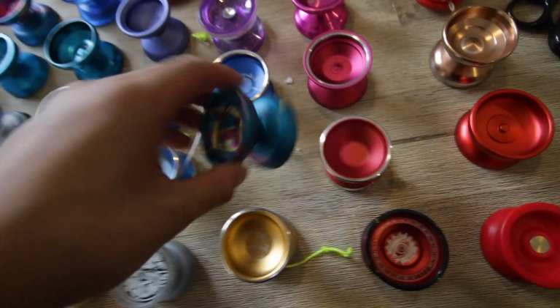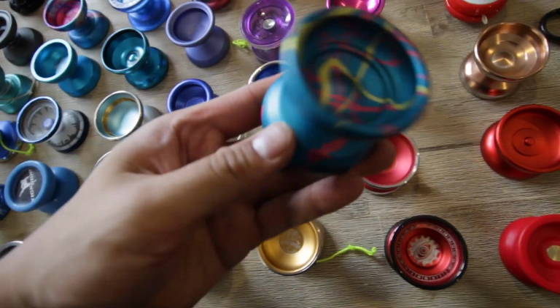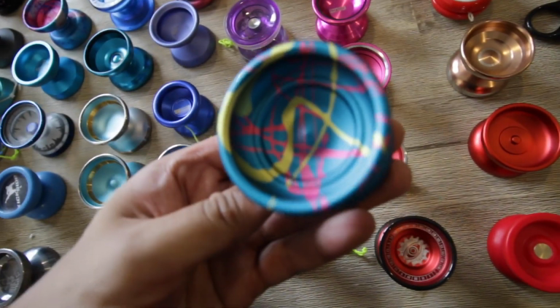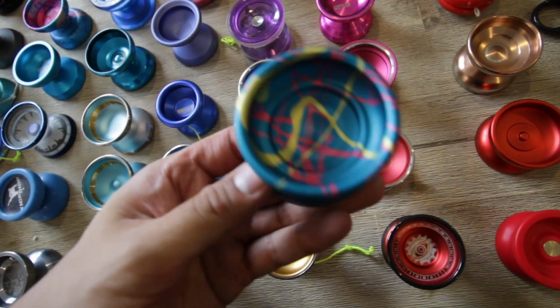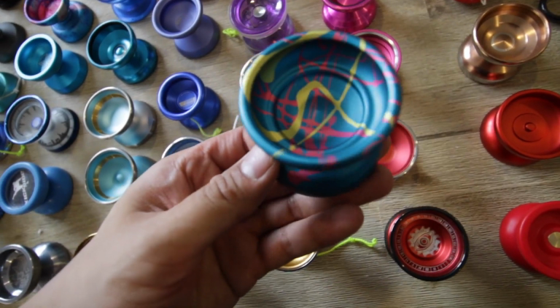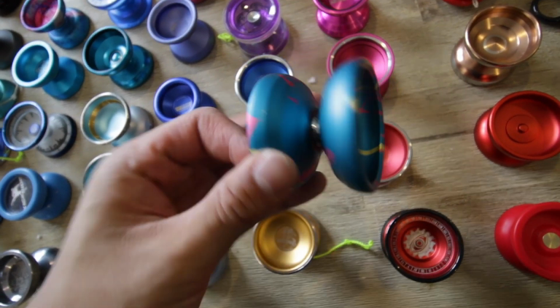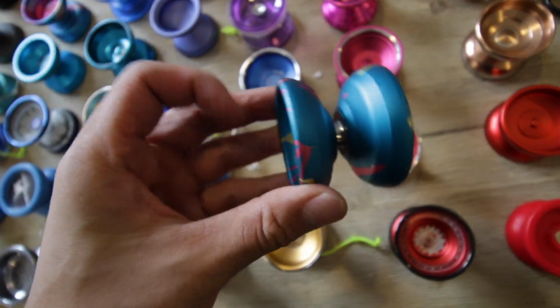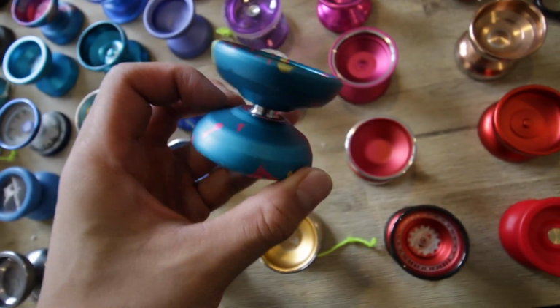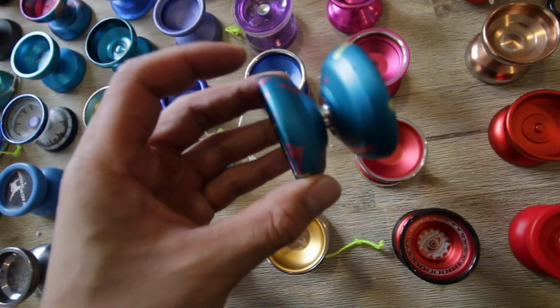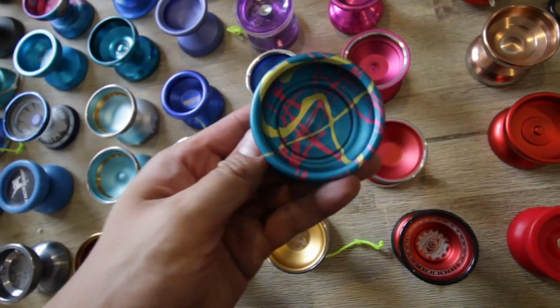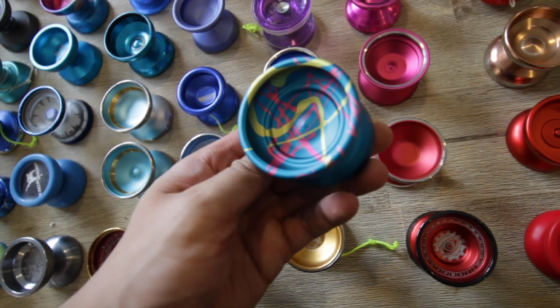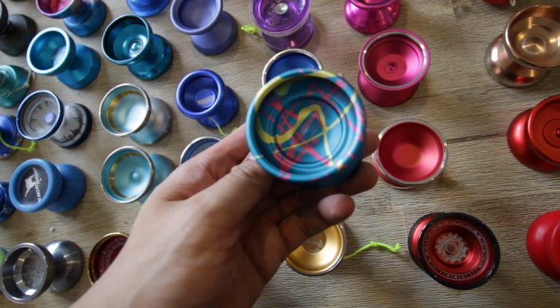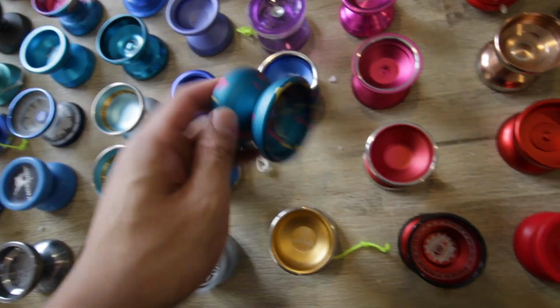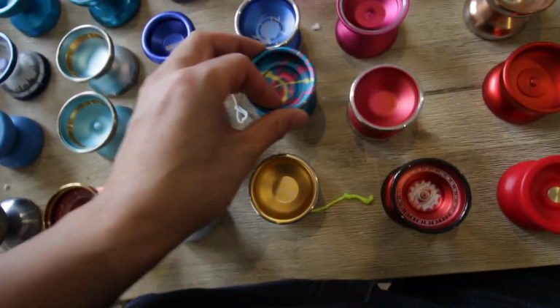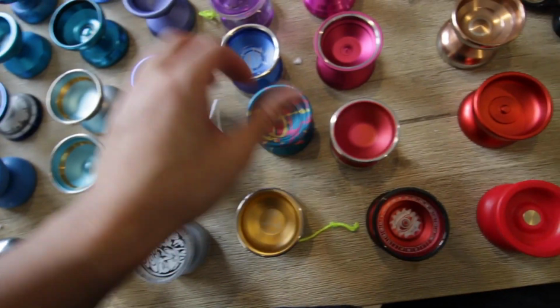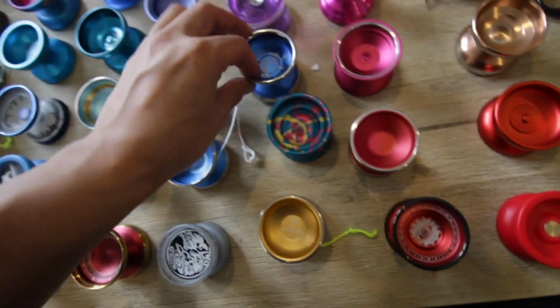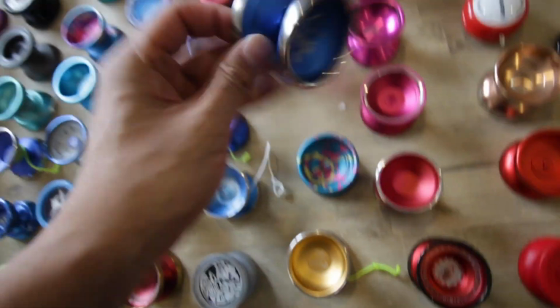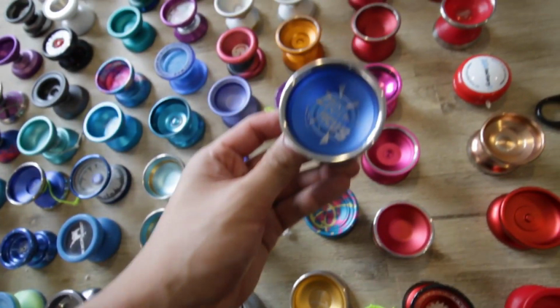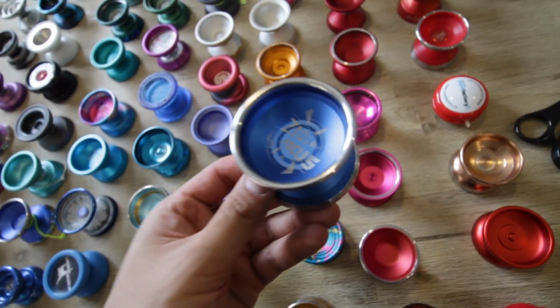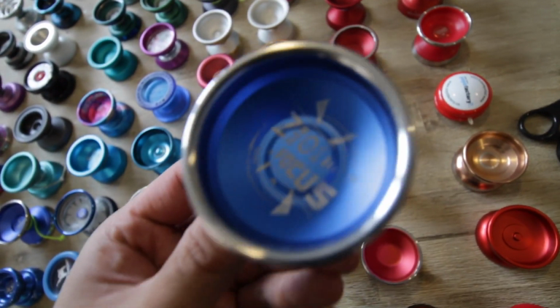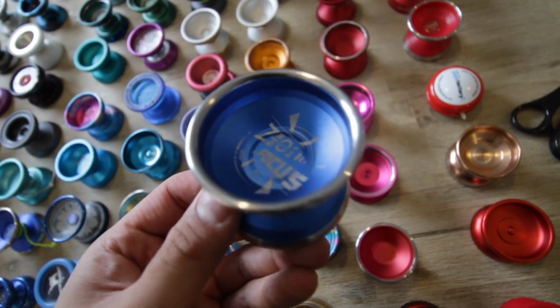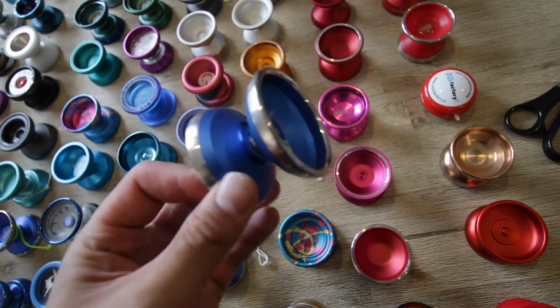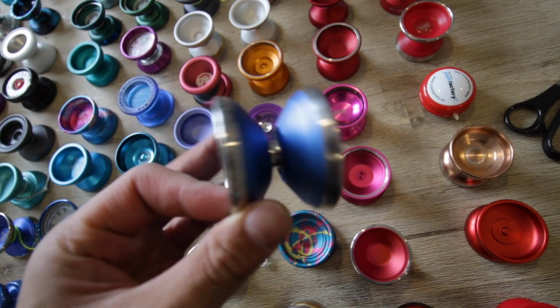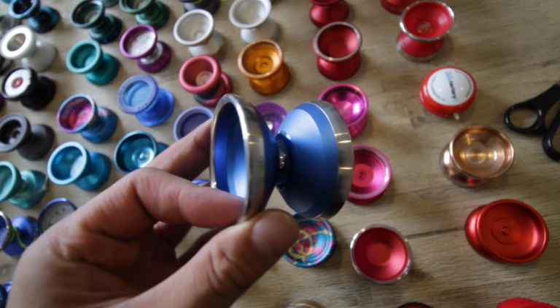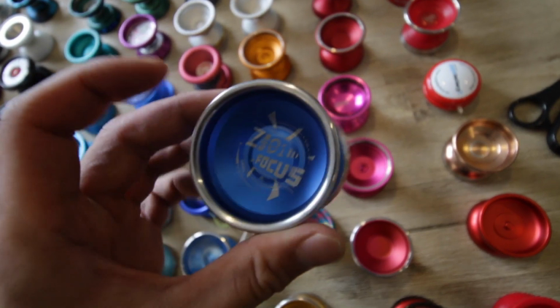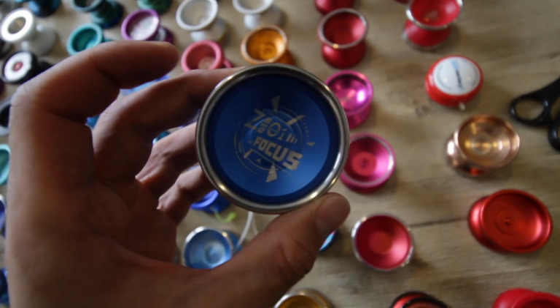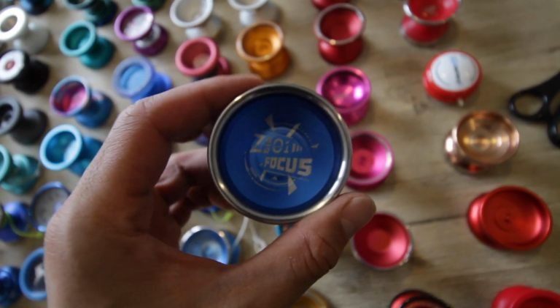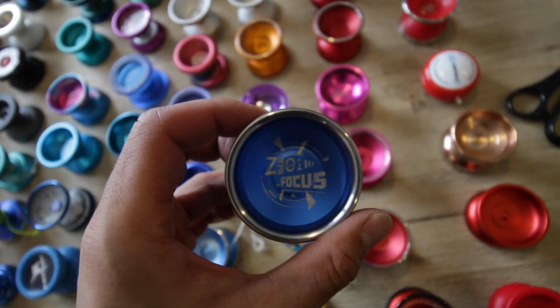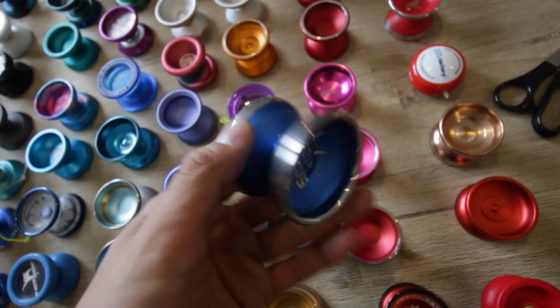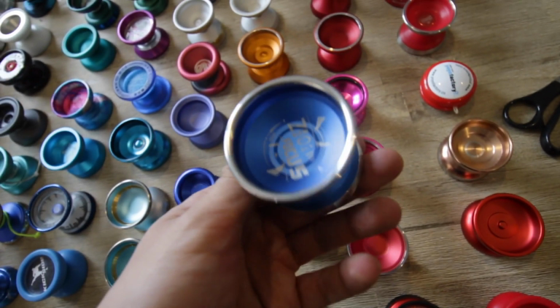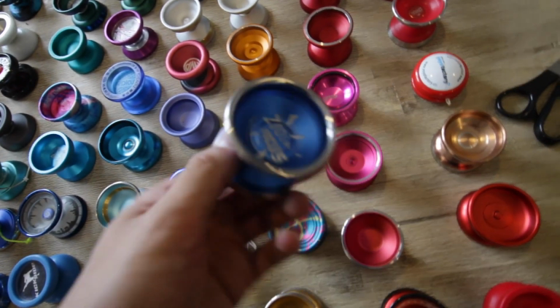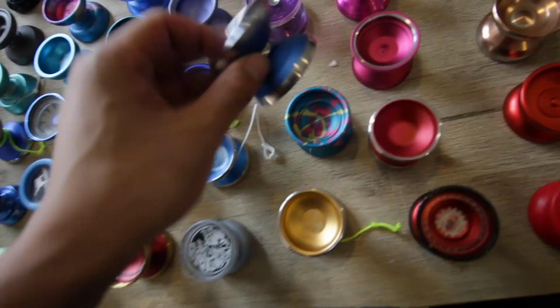We've got the AHAY Sagittarius — this is a really nice yo-yo. This was a solid yo-yo and it gave me a little inspiration for the Outlier as well. This is the Z-01 Focus — so there's that.